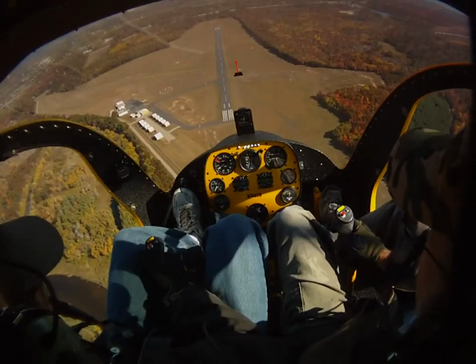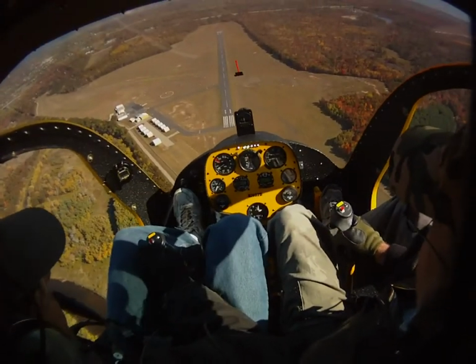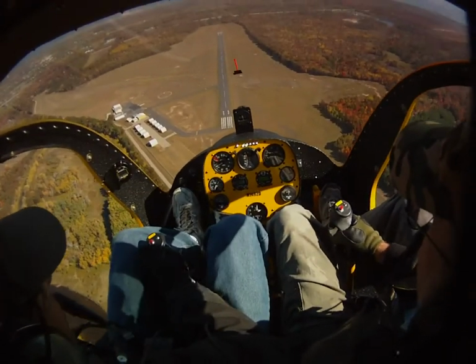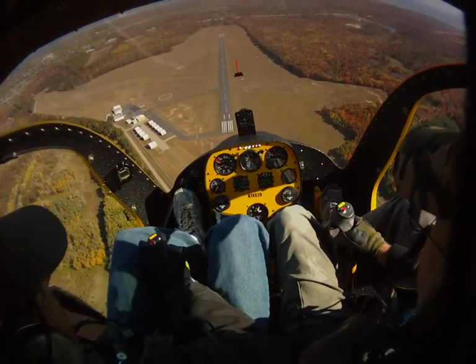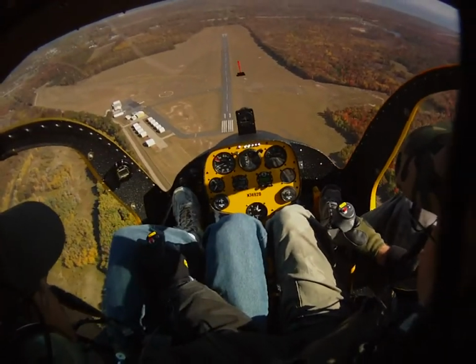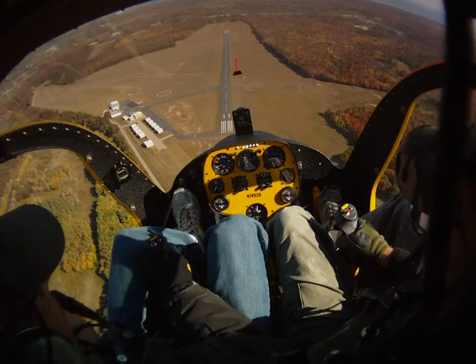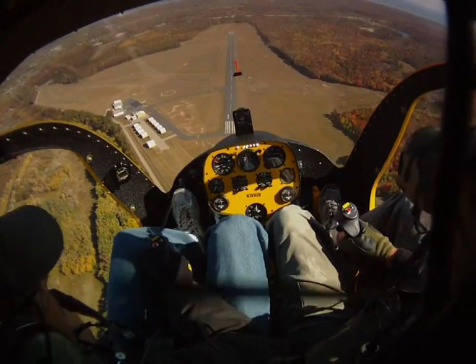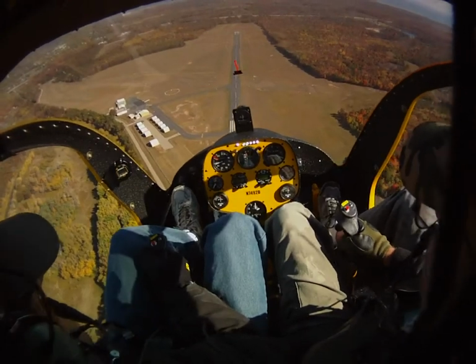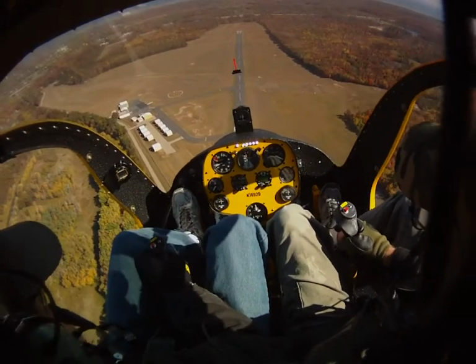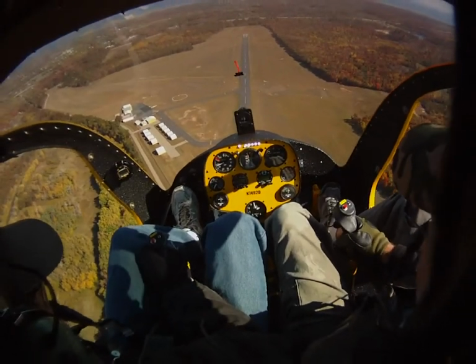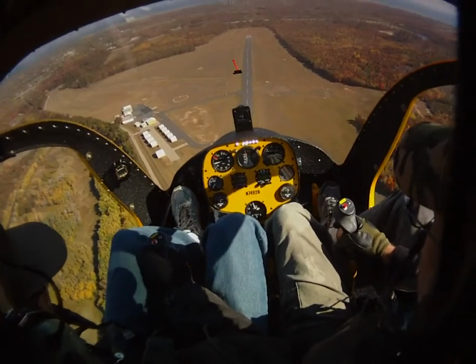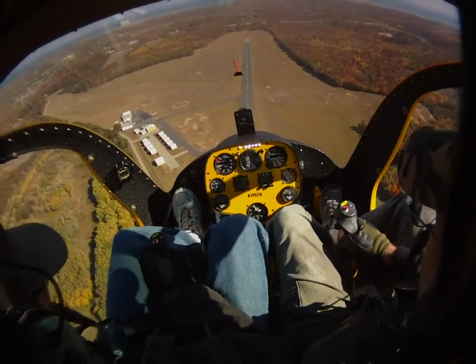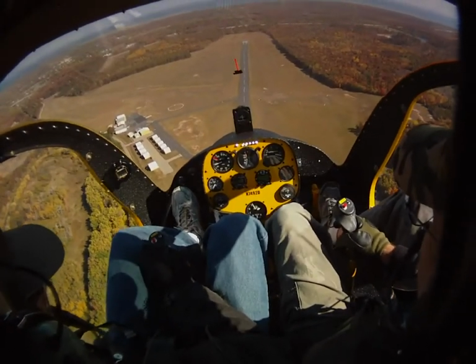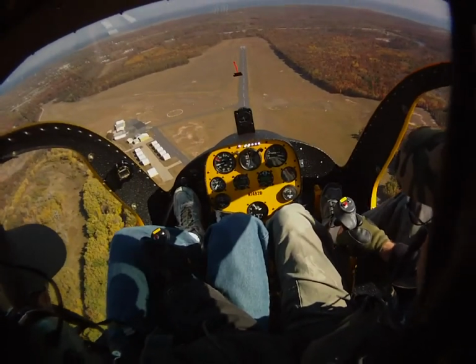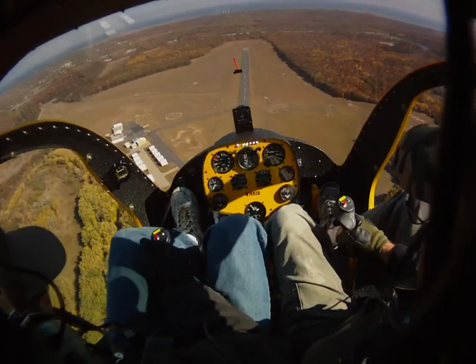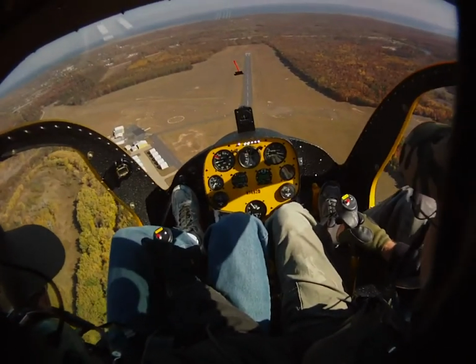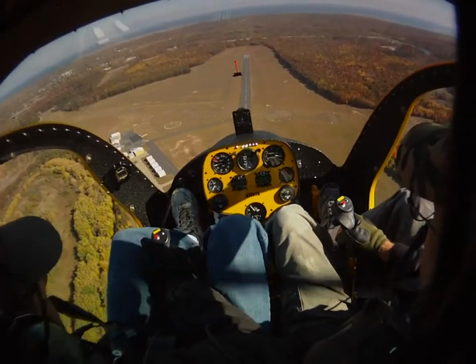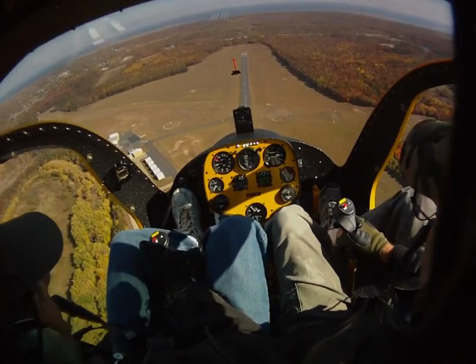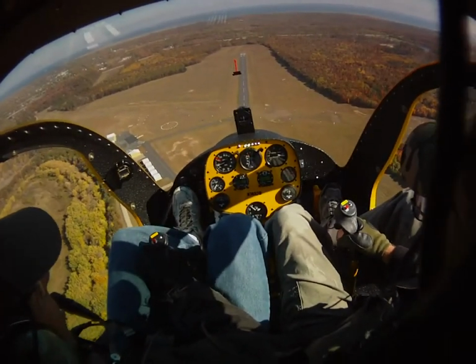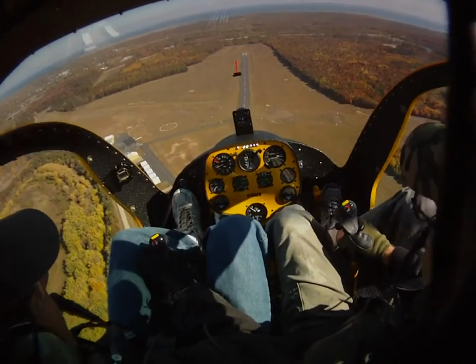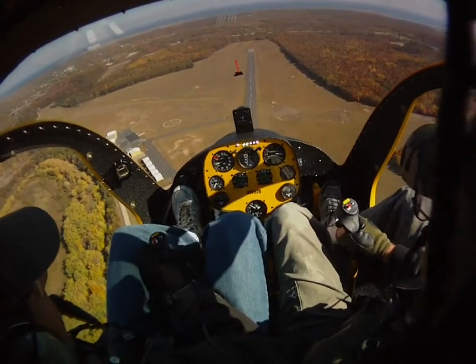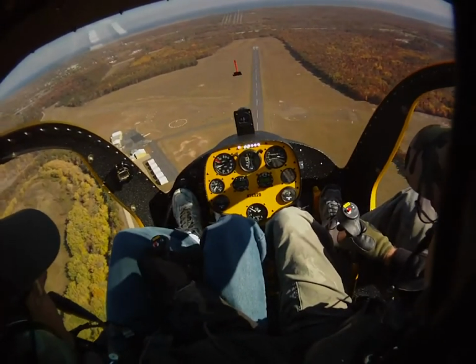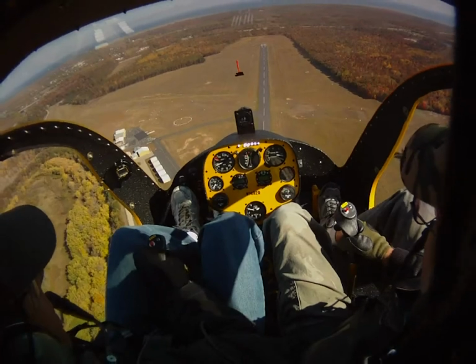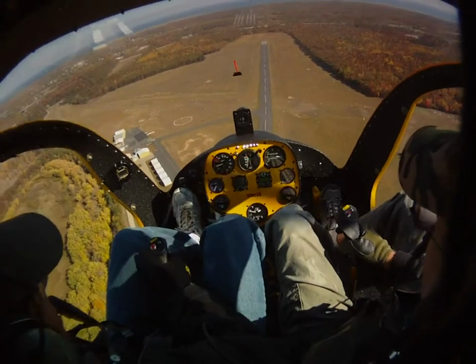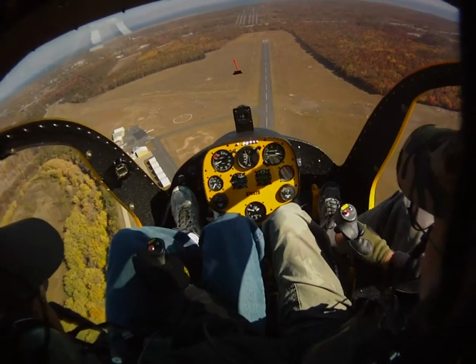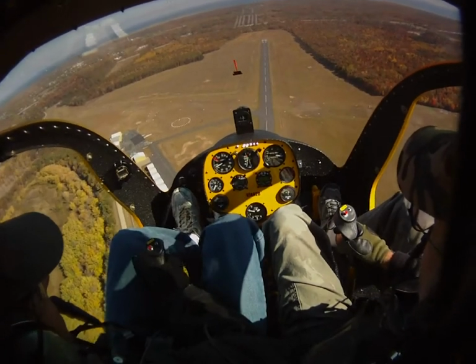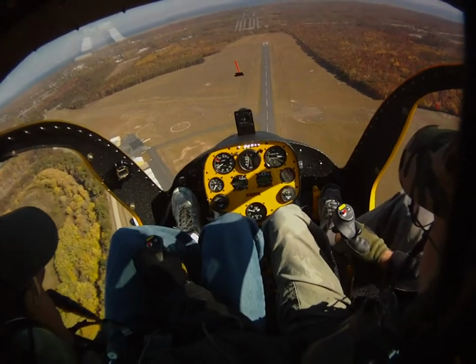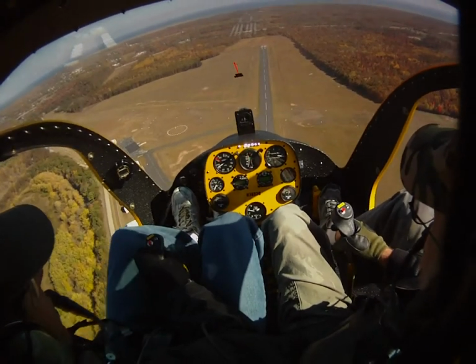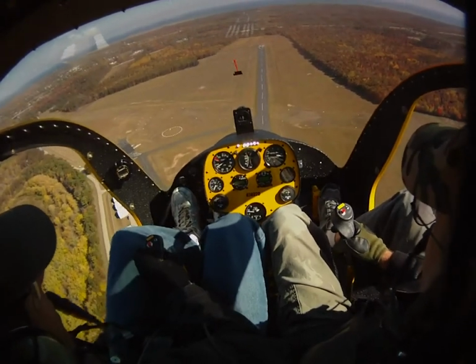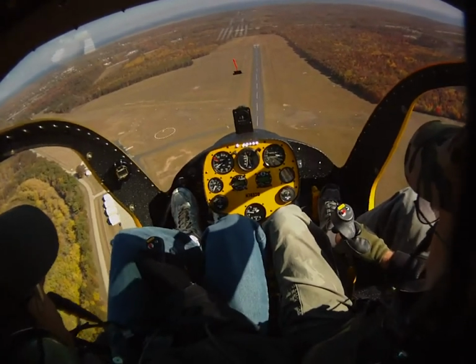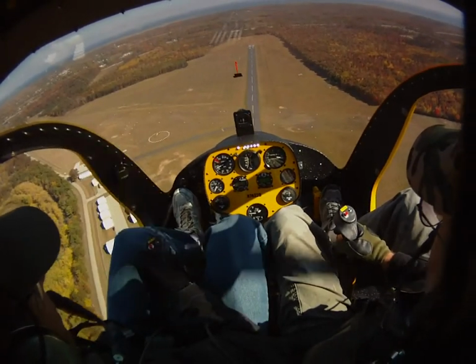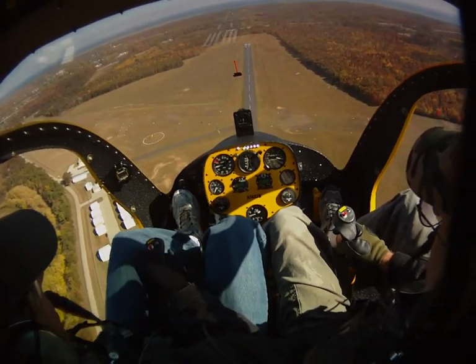Roll off a little more throttle — there you go. That's good. Now just hold it here and see how the... RPM's going a little high, so pull a little bit of collective in. That's good. It's coming down — now lower the collective just slightly.